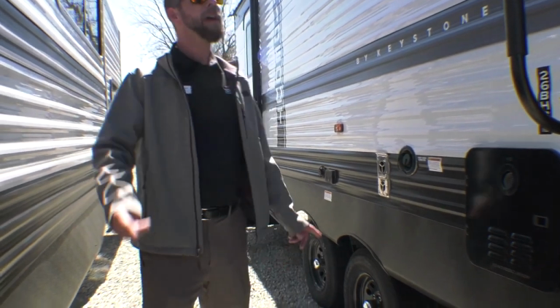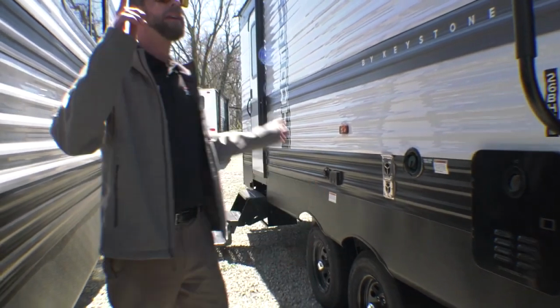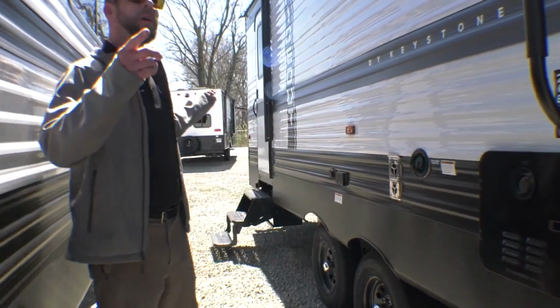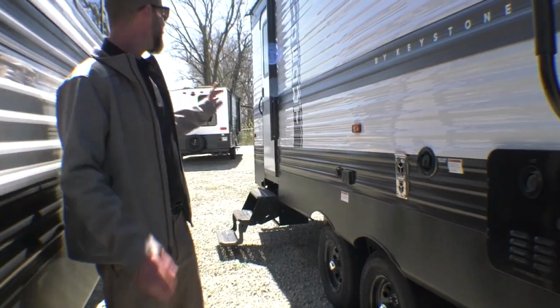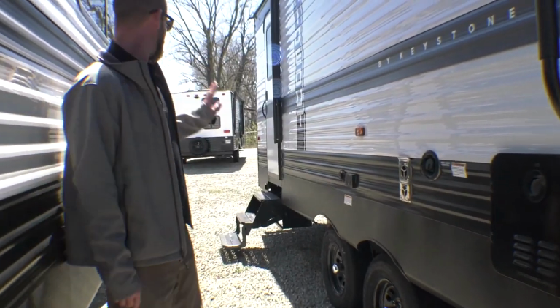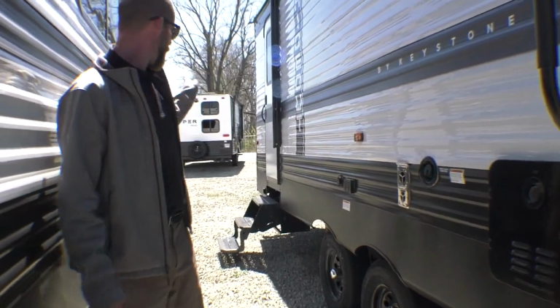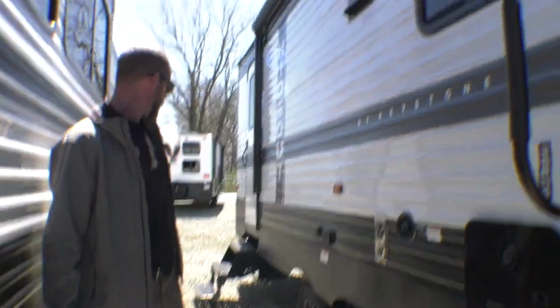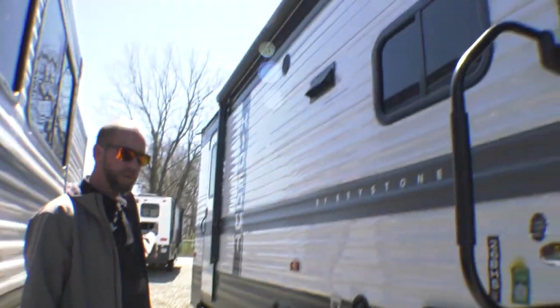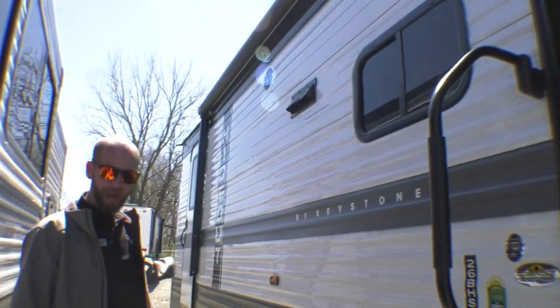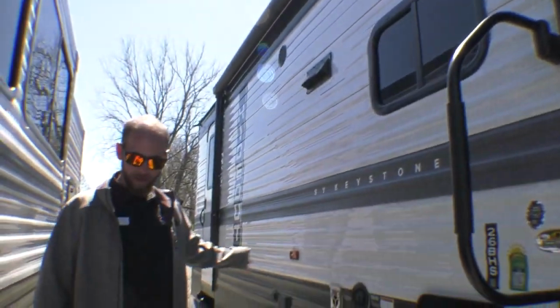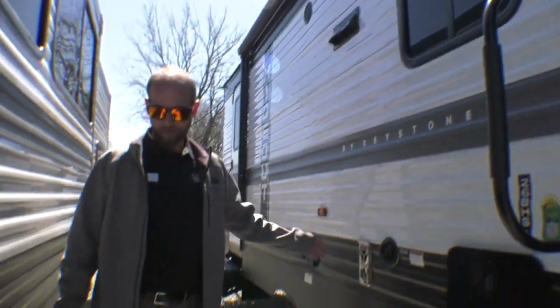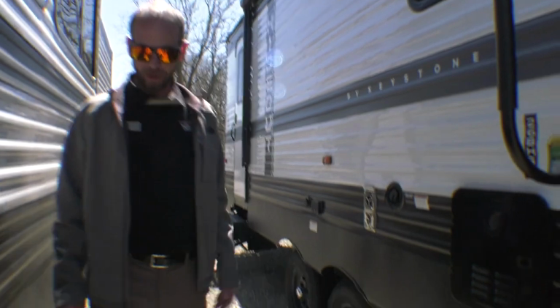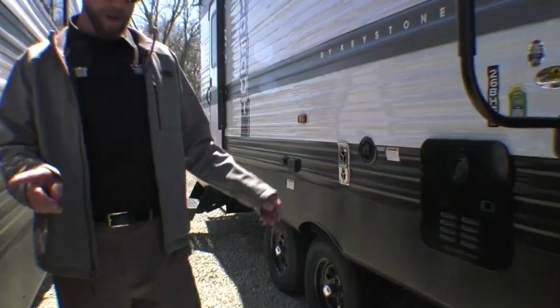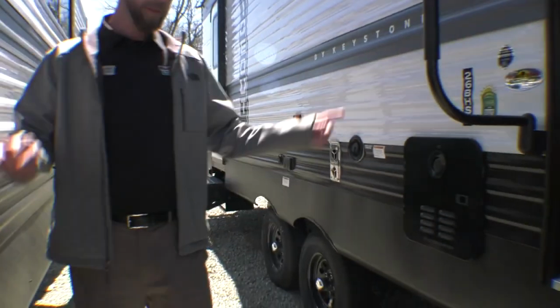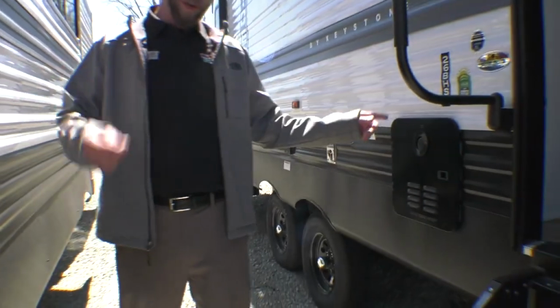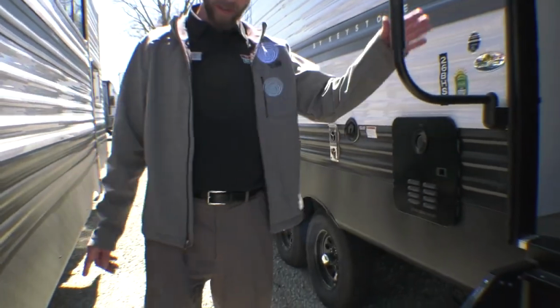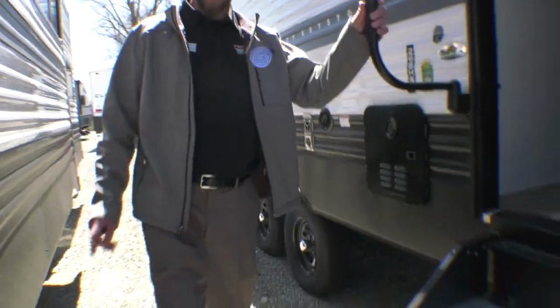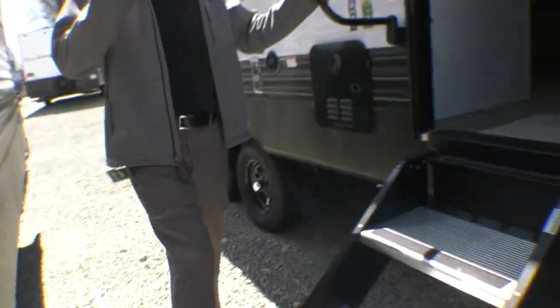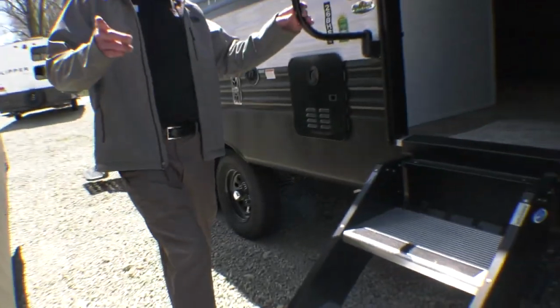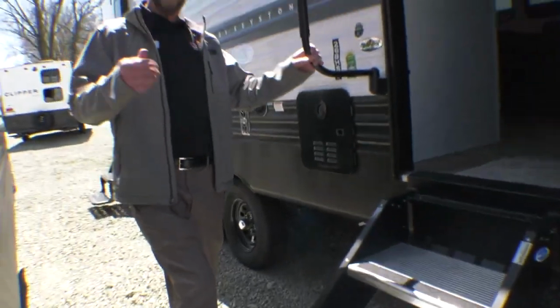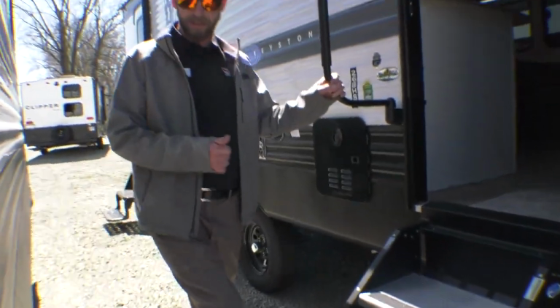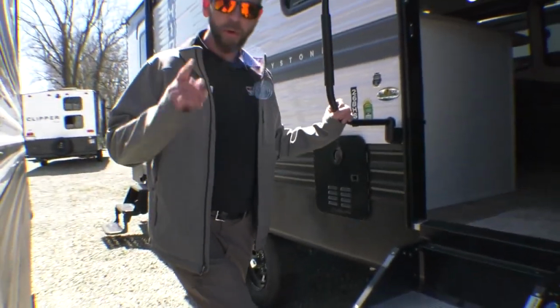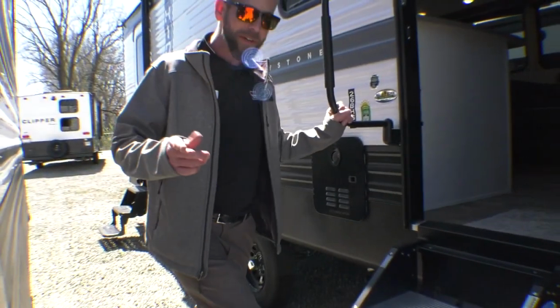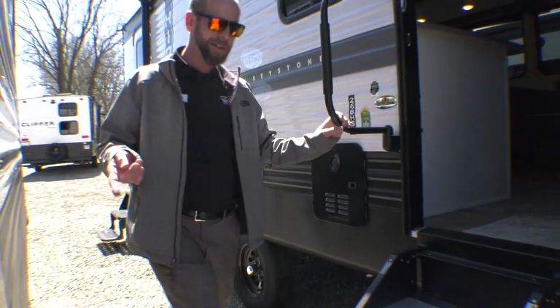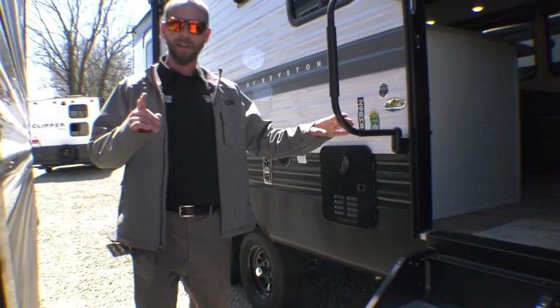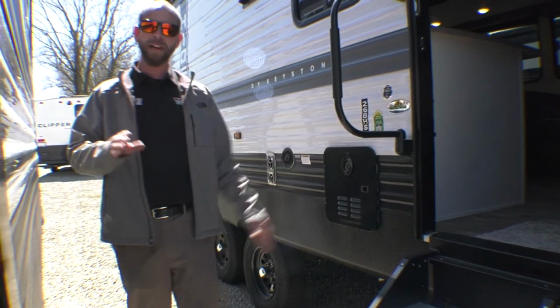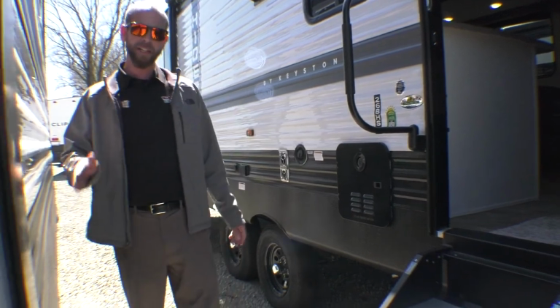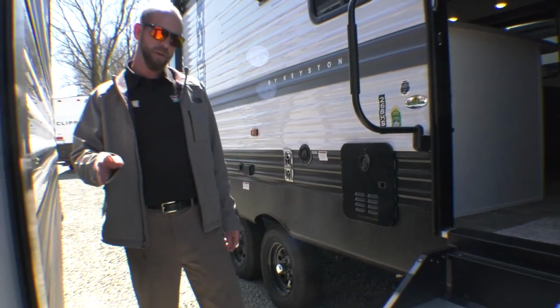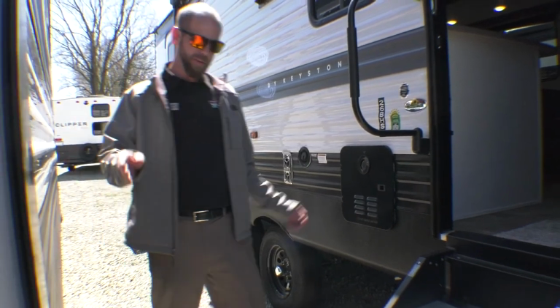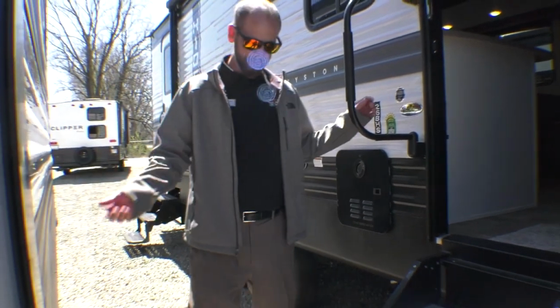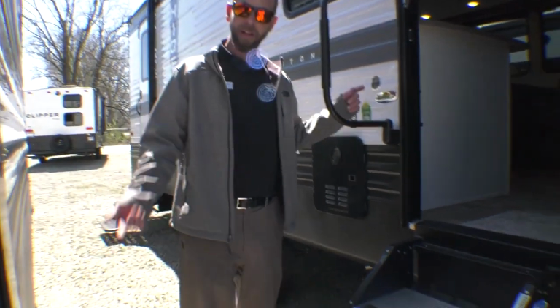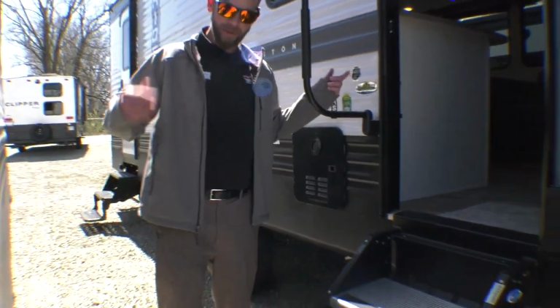It does have a big awning and a door to the bathroom, which is great for the young ones. Length is 30 foot 10 inches, weight 6,050 lbs. Let's step inside.